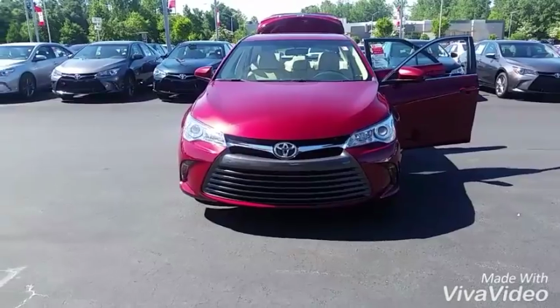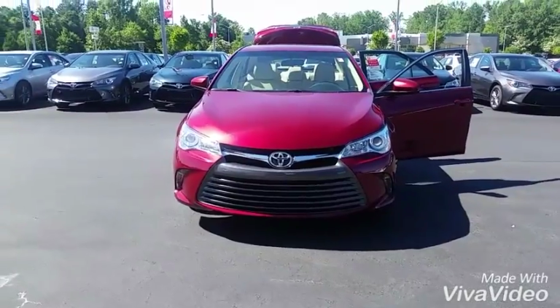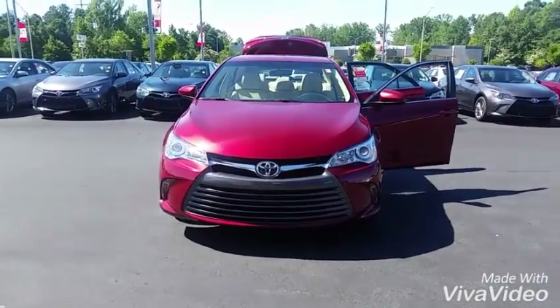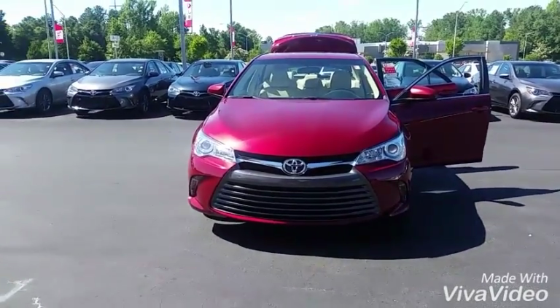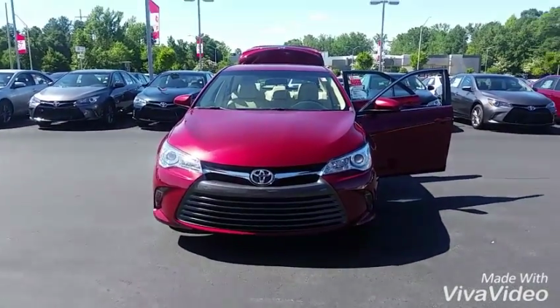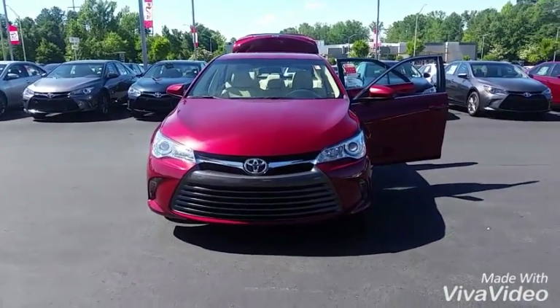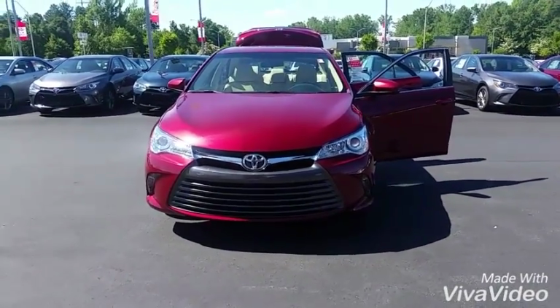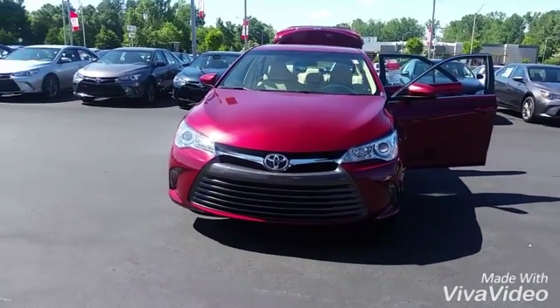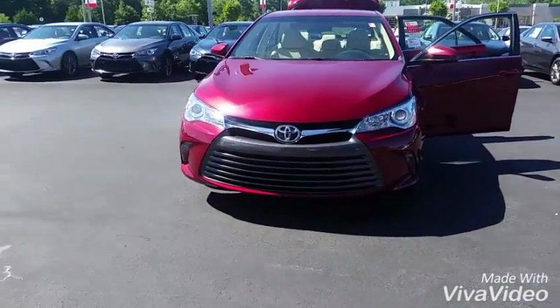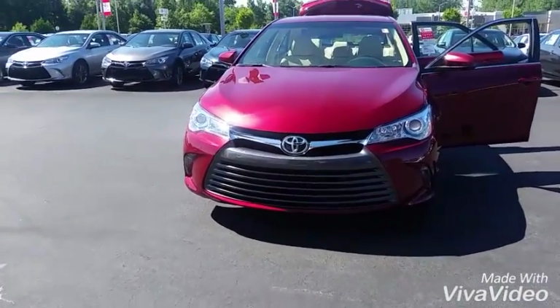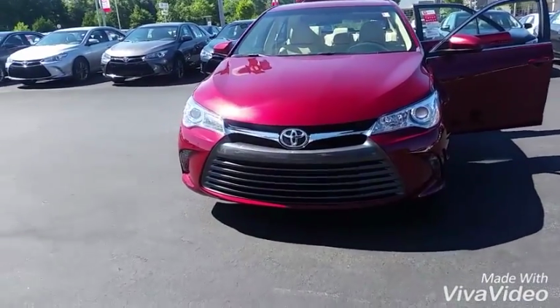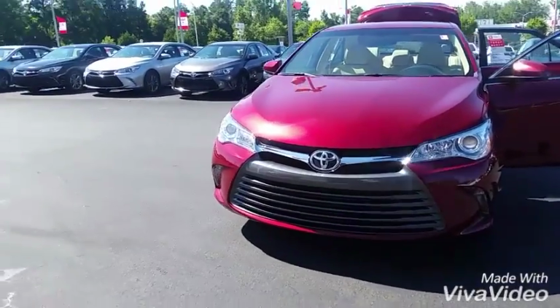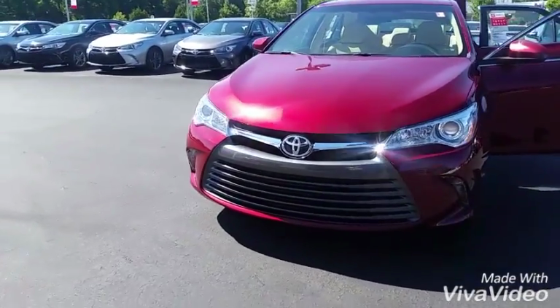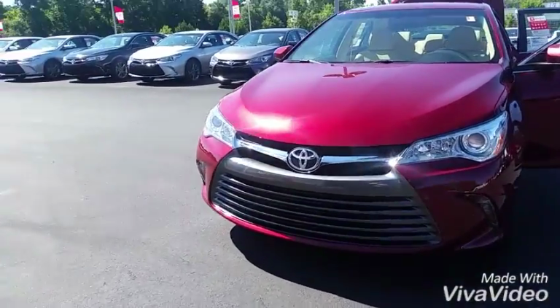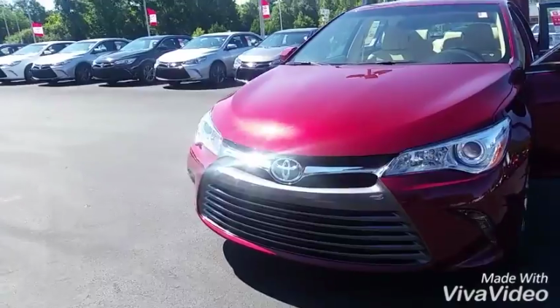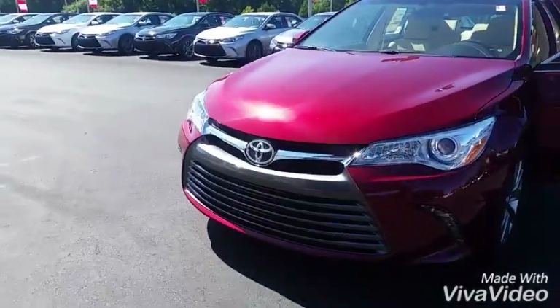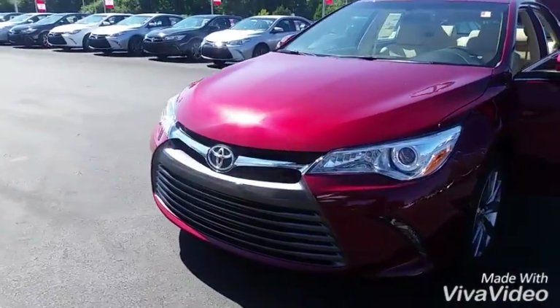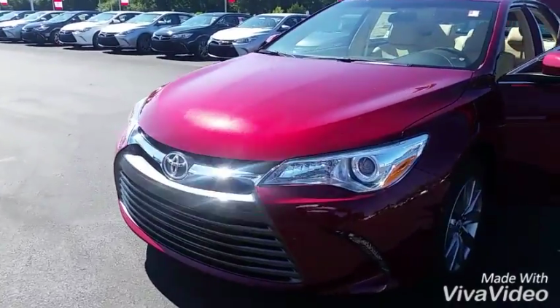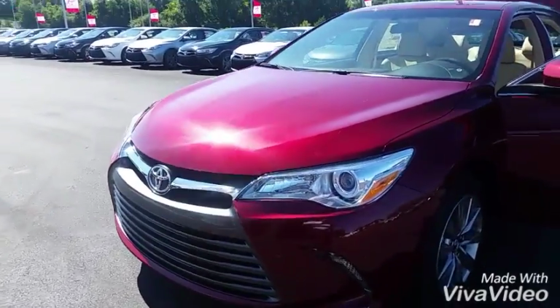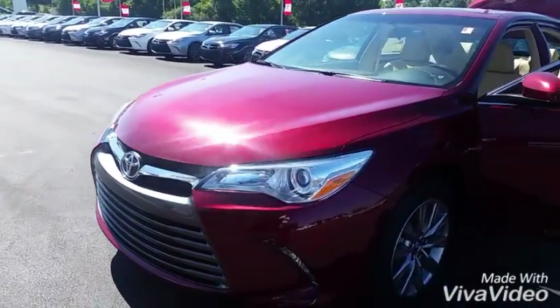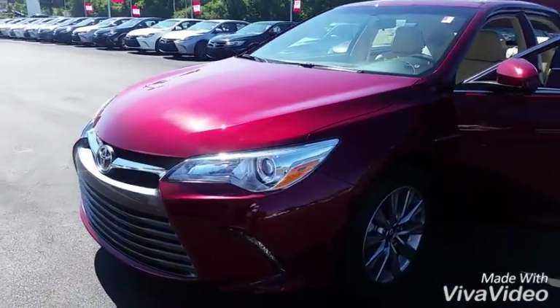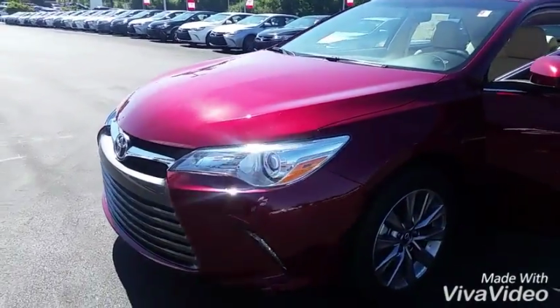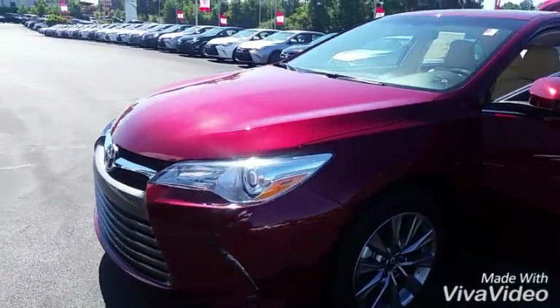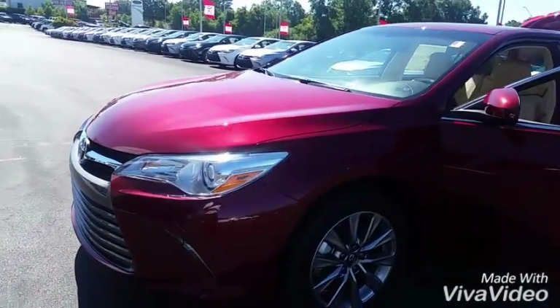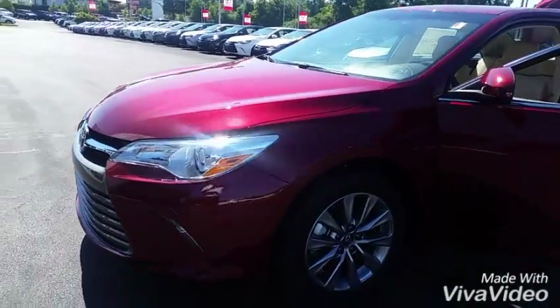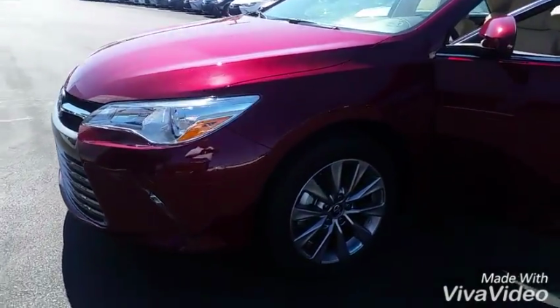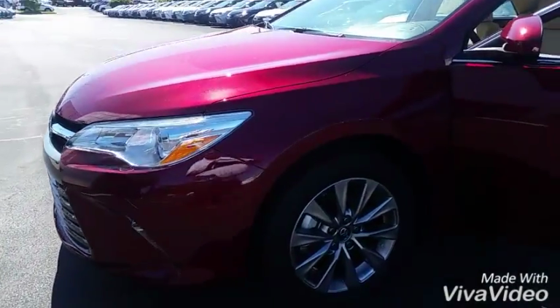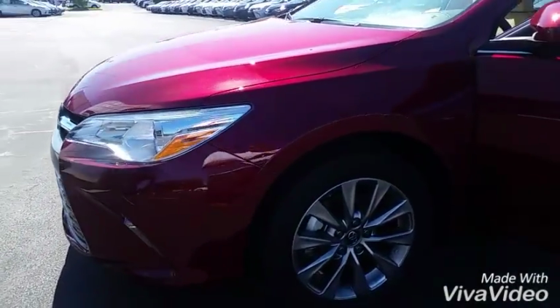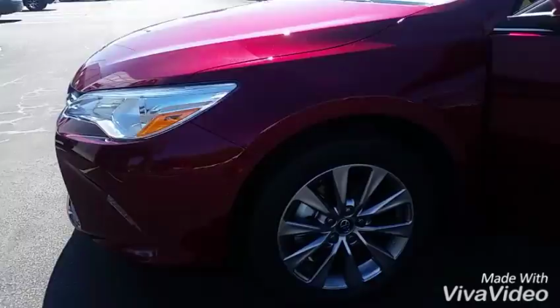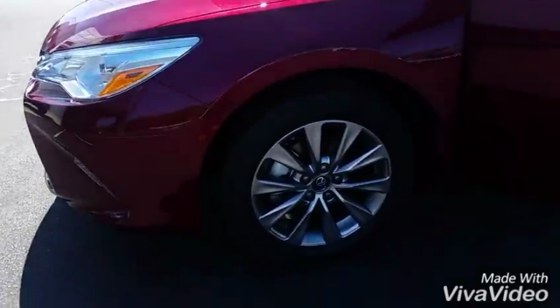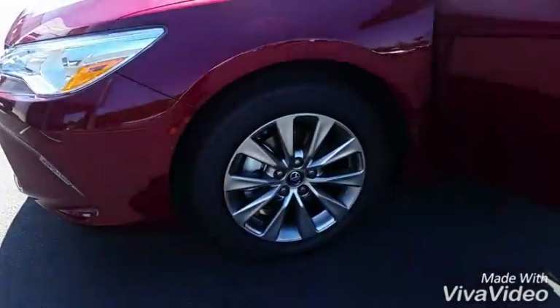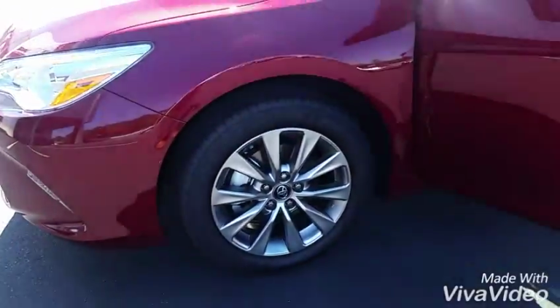Here you go, Denise — it's the 2016 Camry XLE. Walking you around it, it's the ruby flare pearl color, a beautiful color. It's also got the XLE alloy wheels.